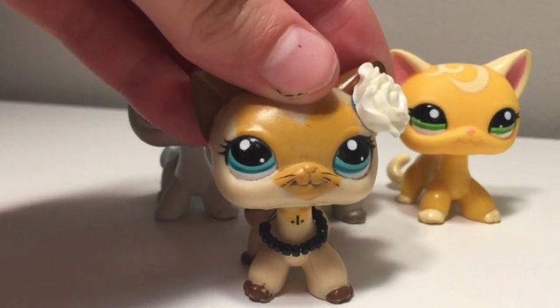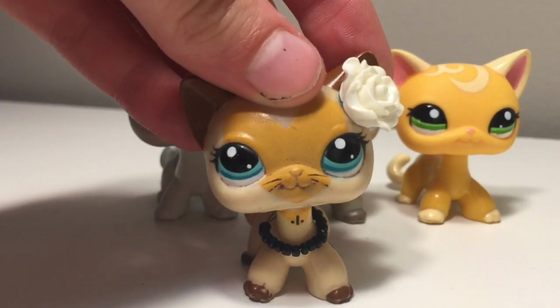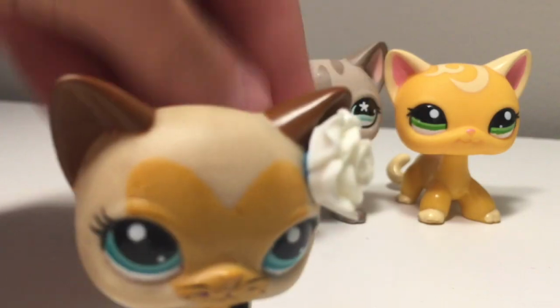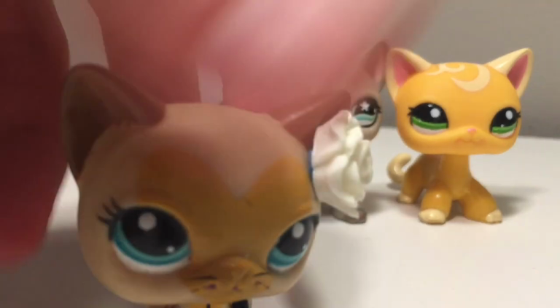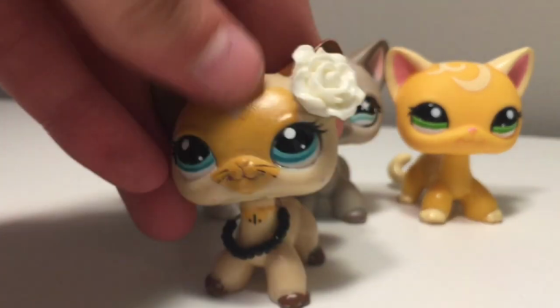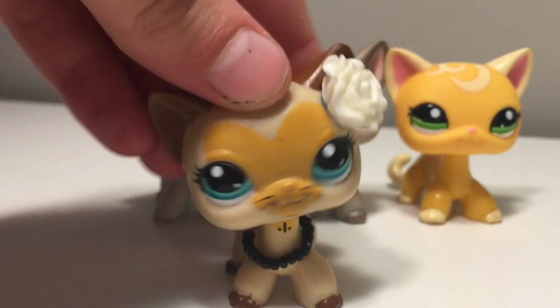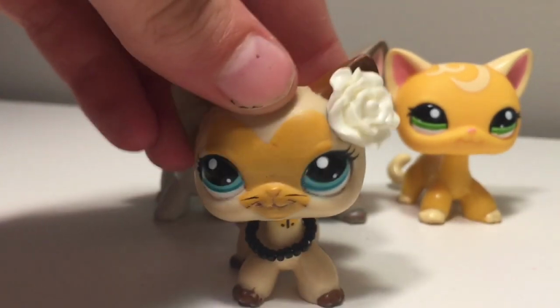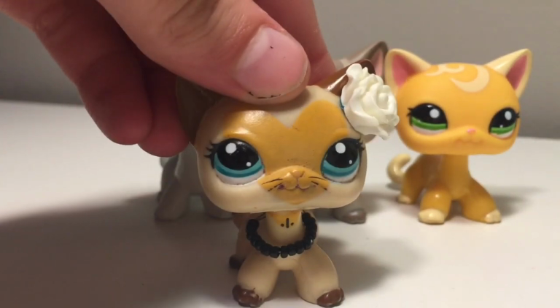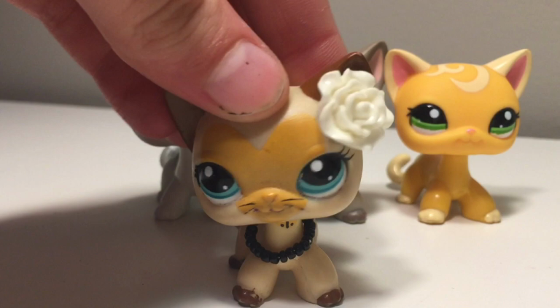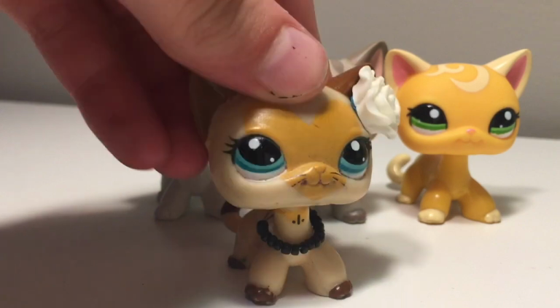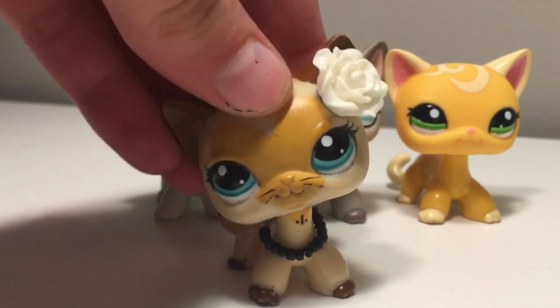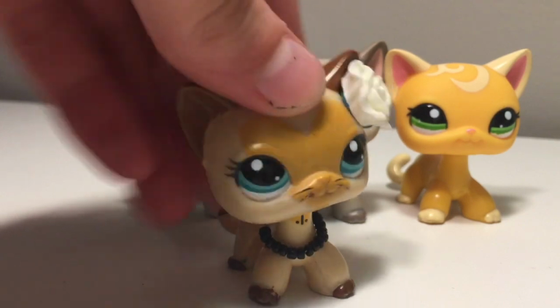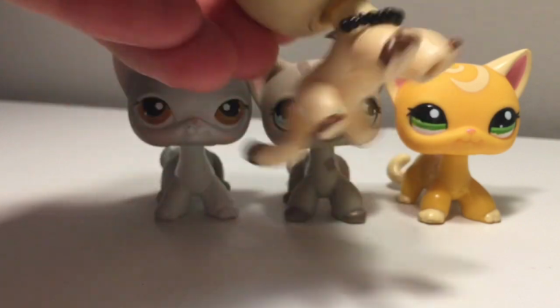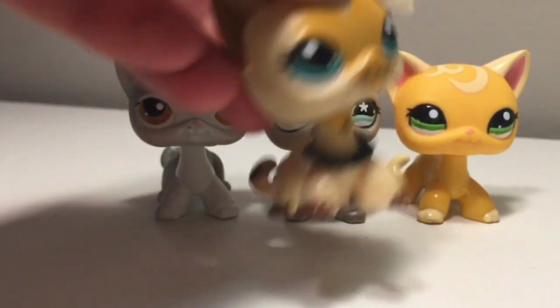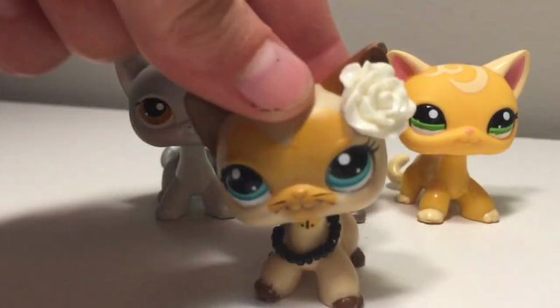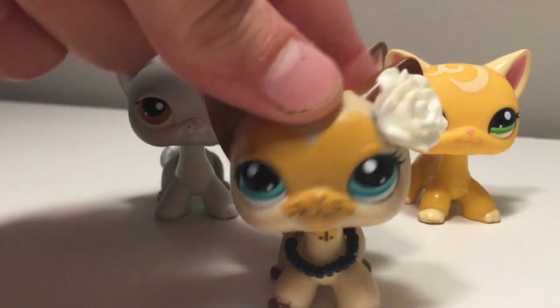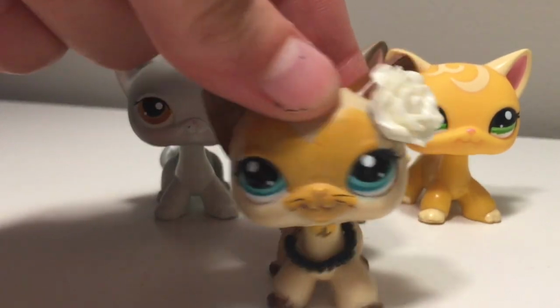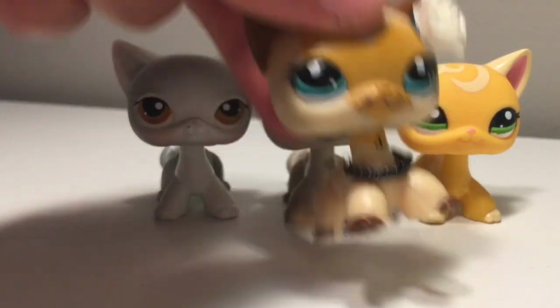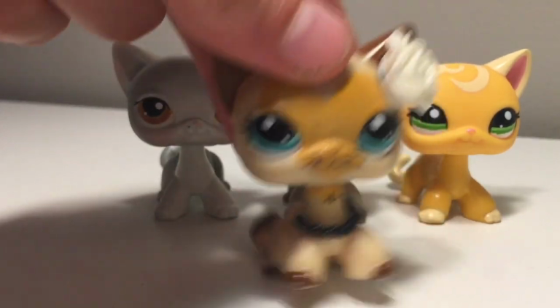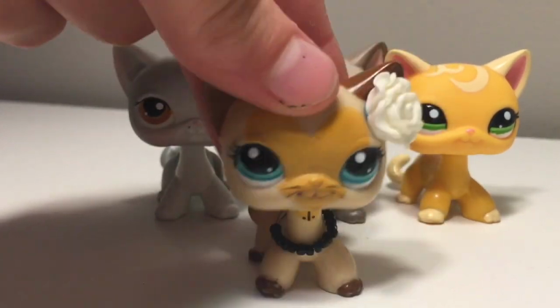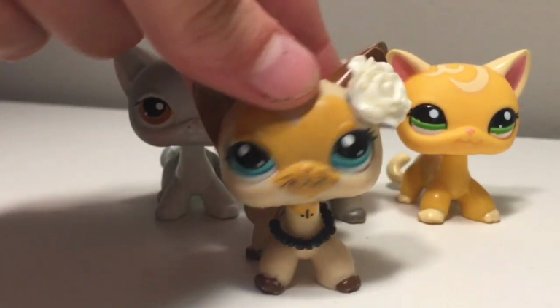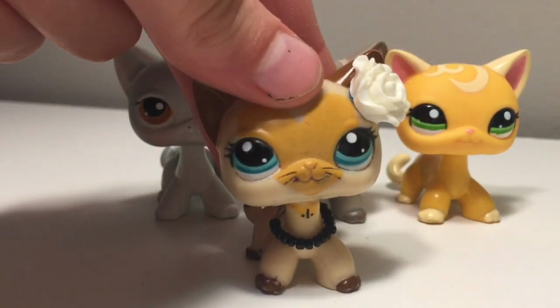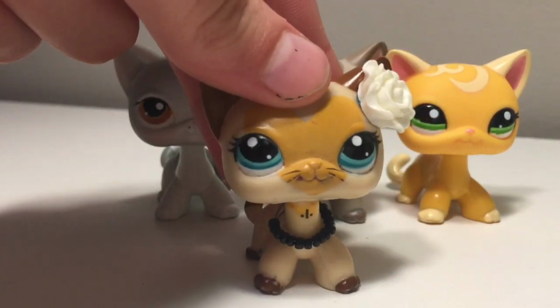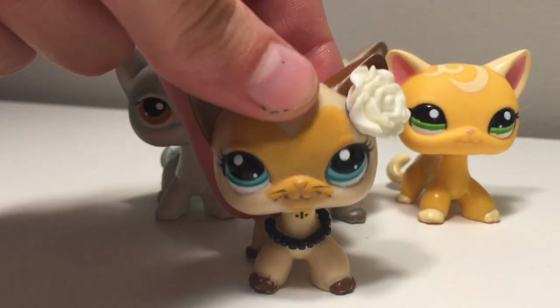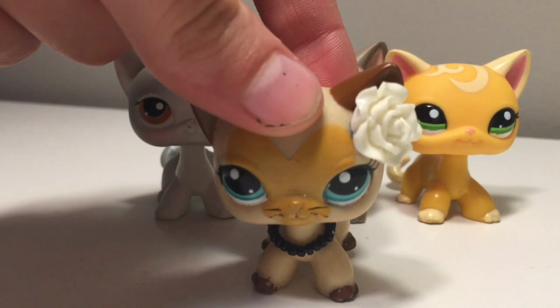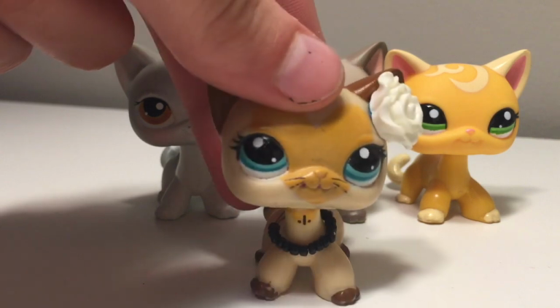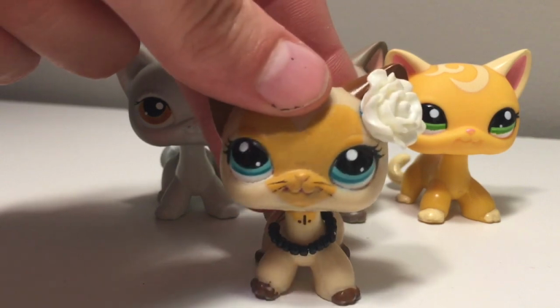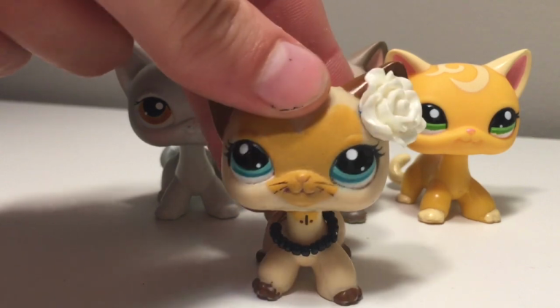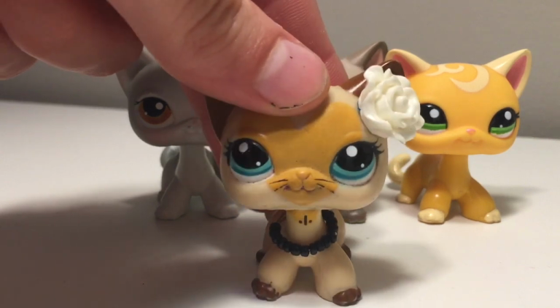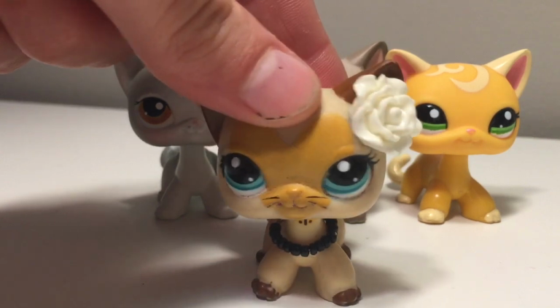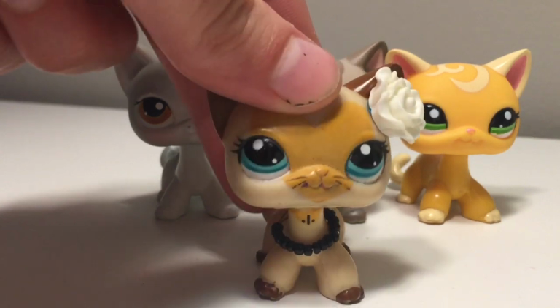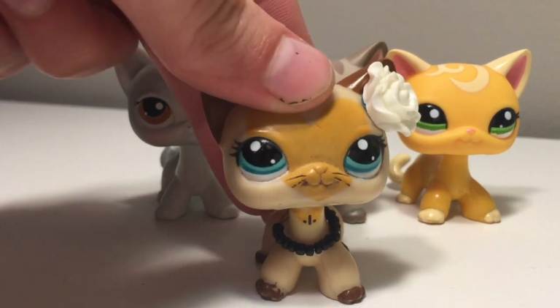Anyway guys, sorry this video was so short. But I only got three packages. I'll probably make a video on opening my fourth package, which is my collar lot.